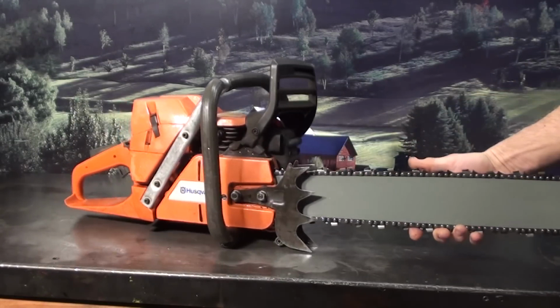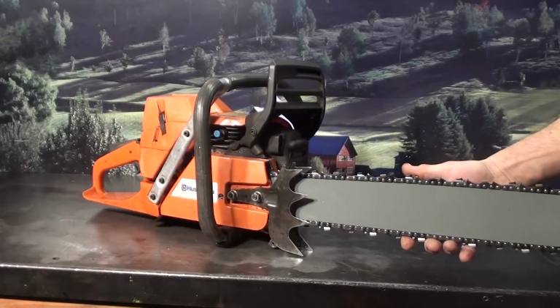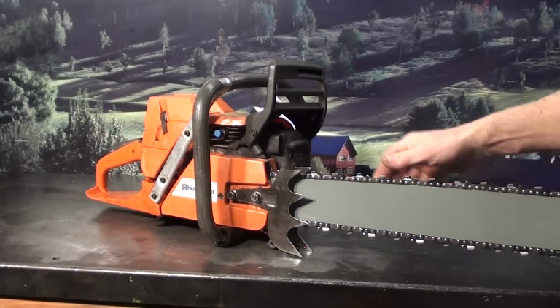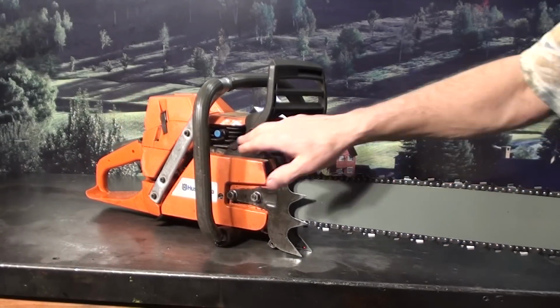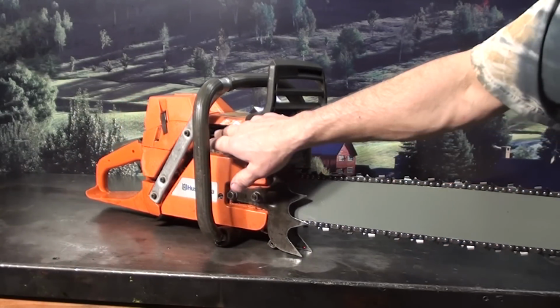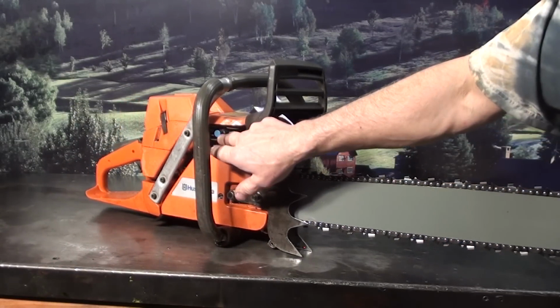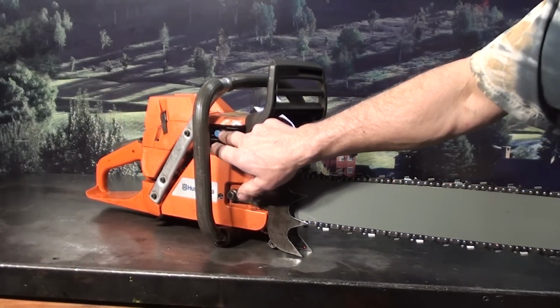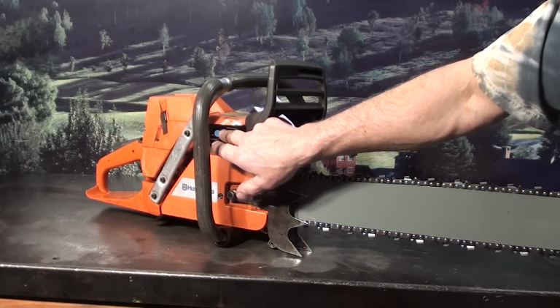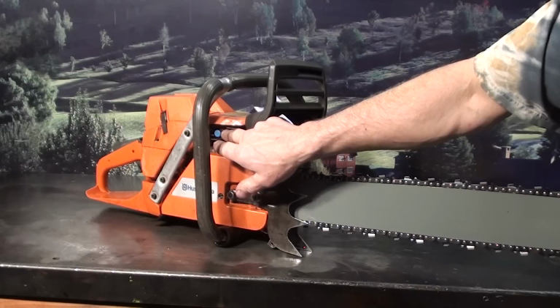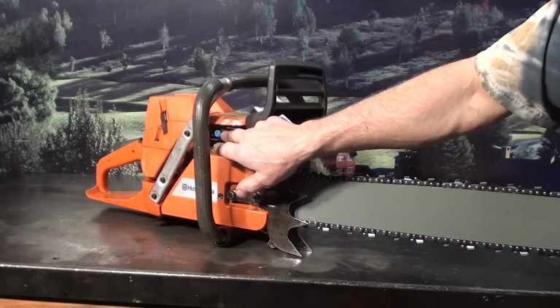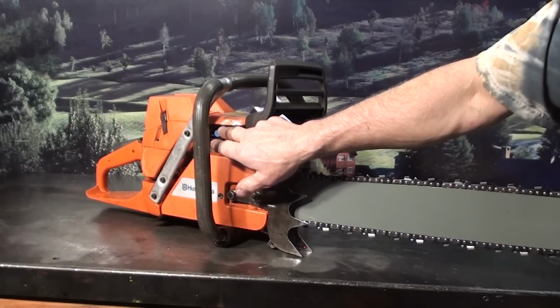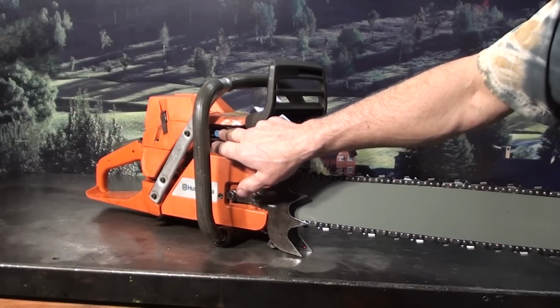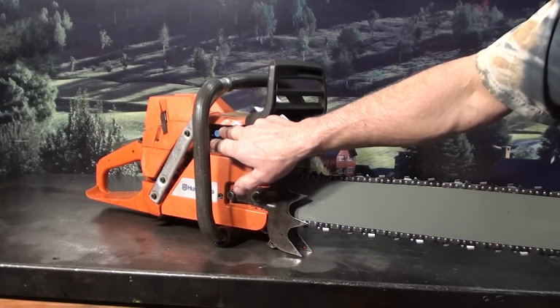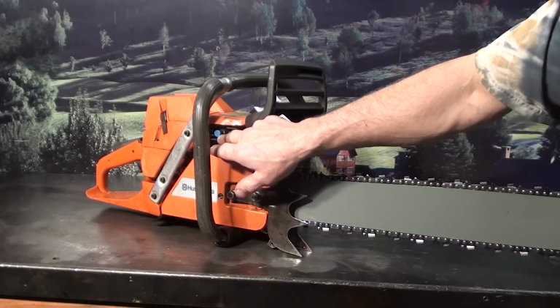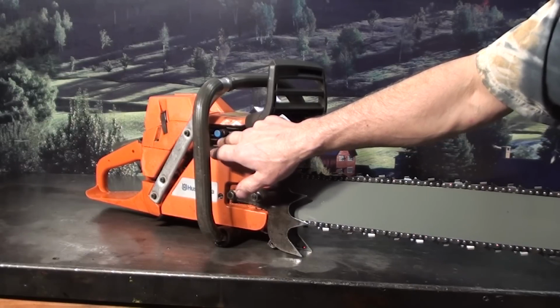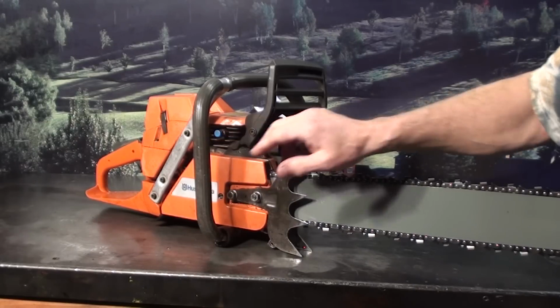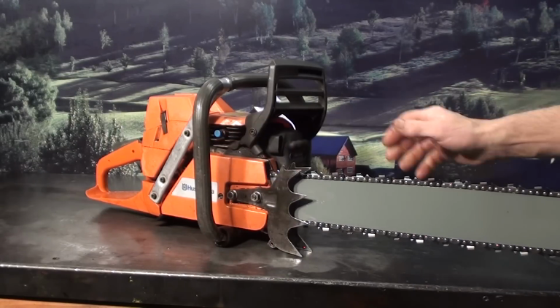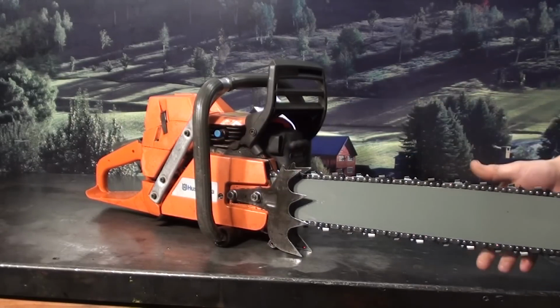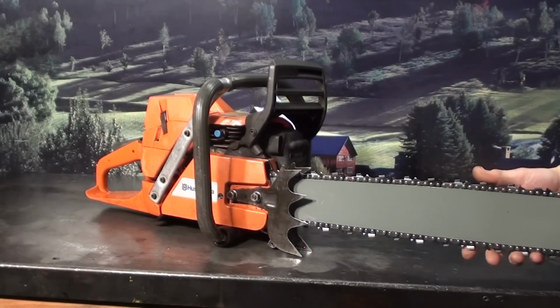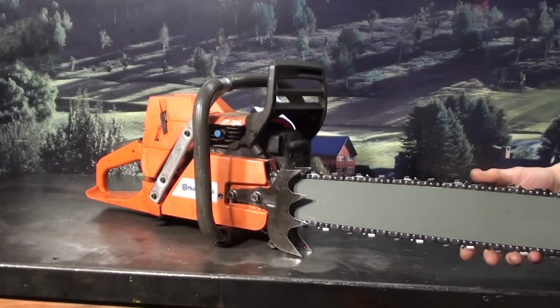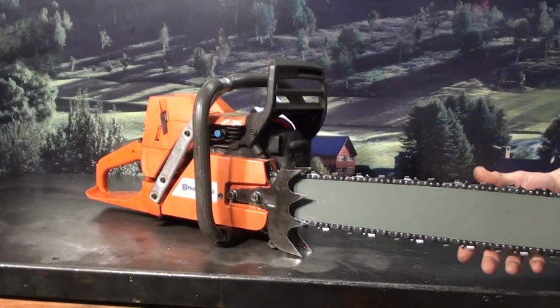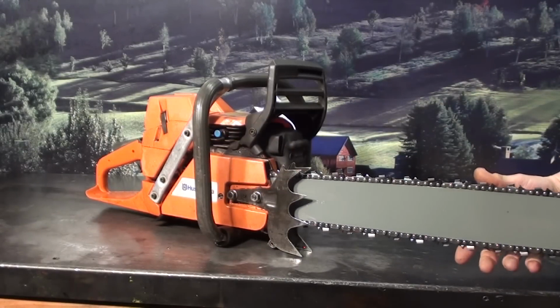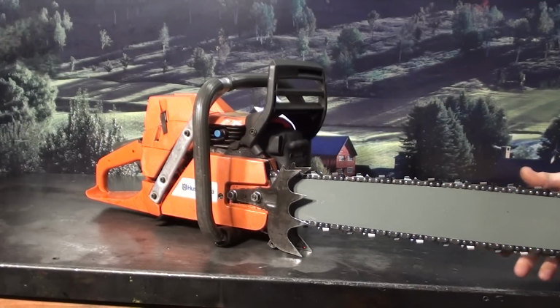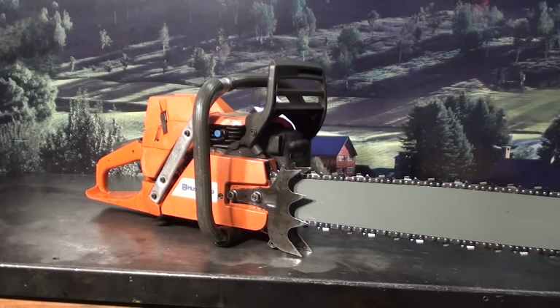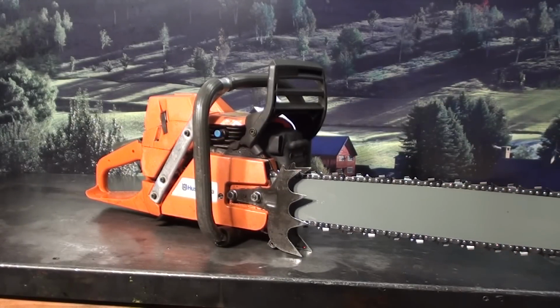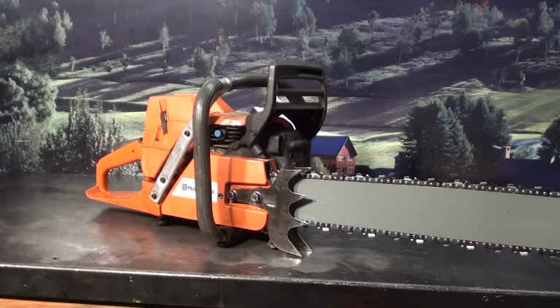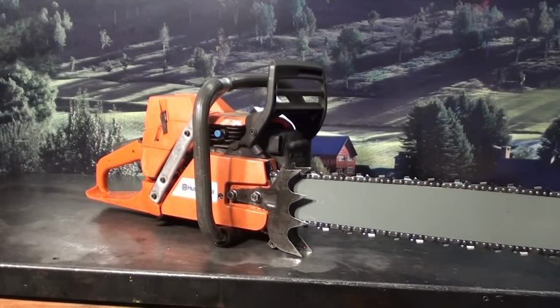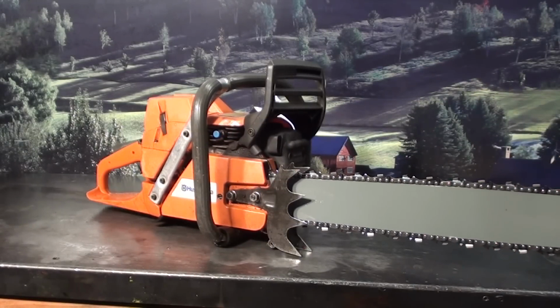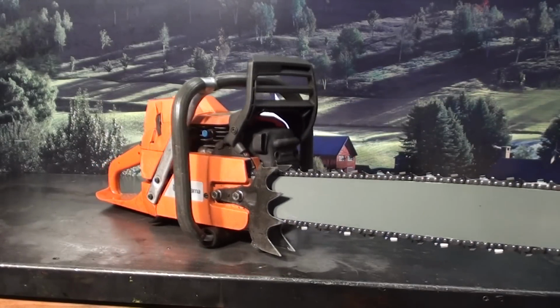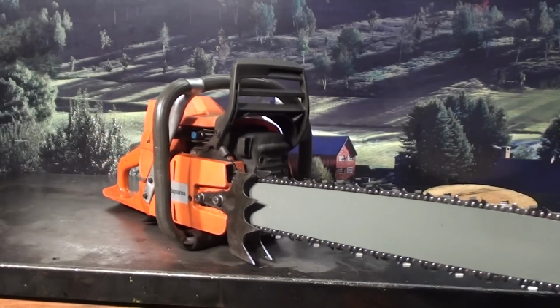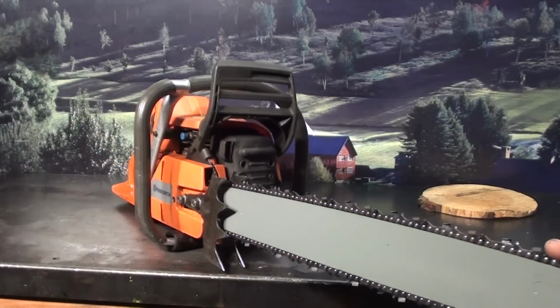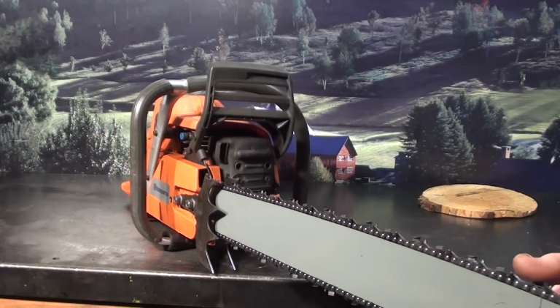The decompression valve is that blue button — just push it in every time you start the saw. It always pops out and makes it easier starting this high compression motor.